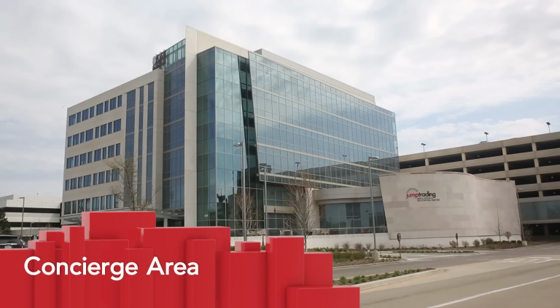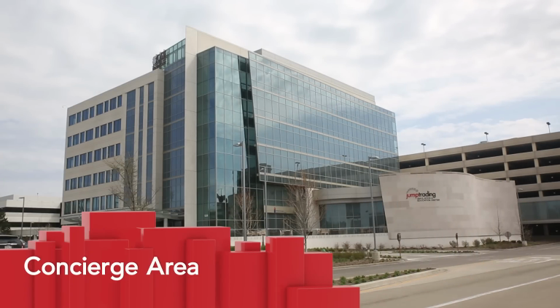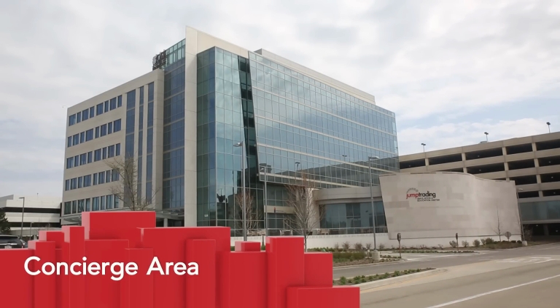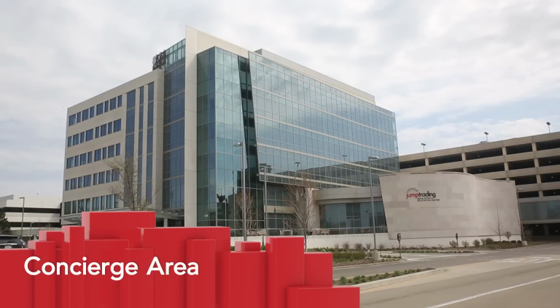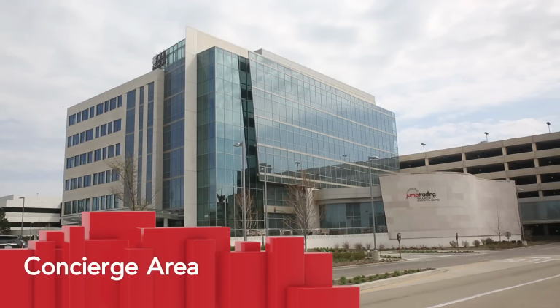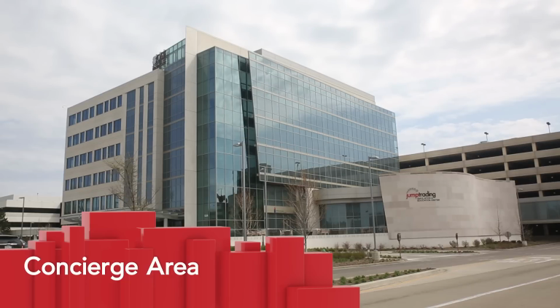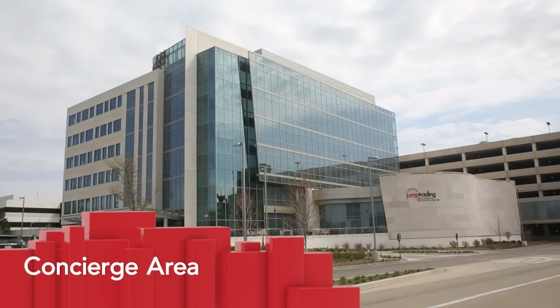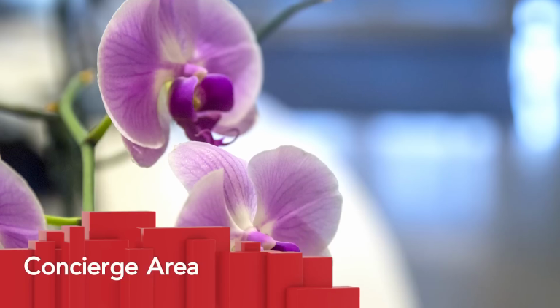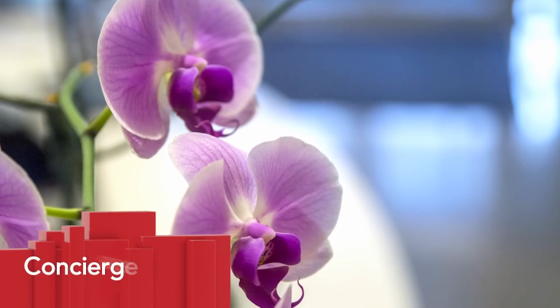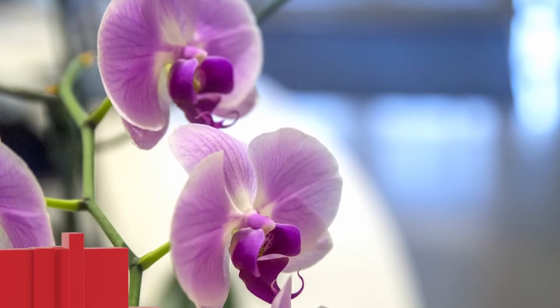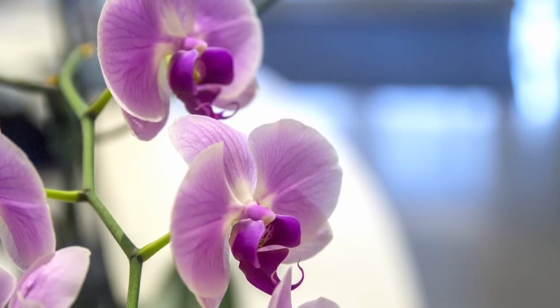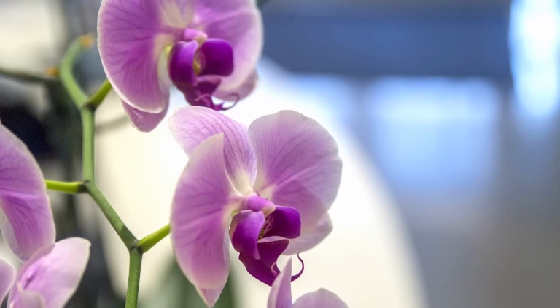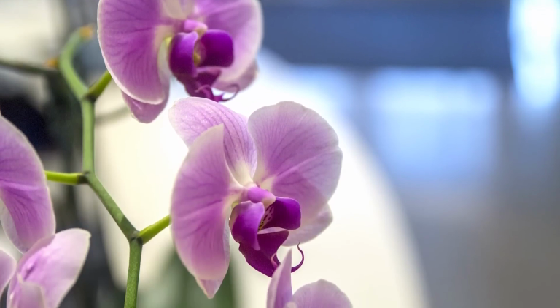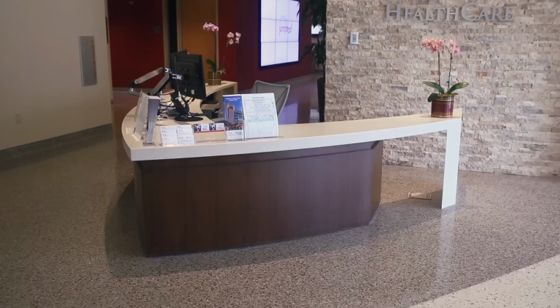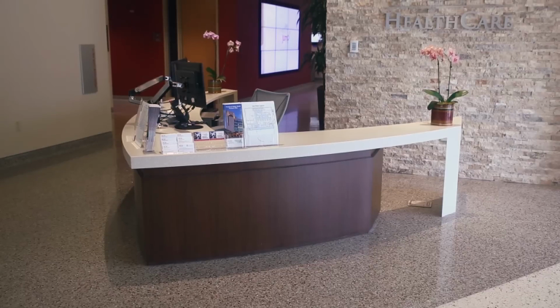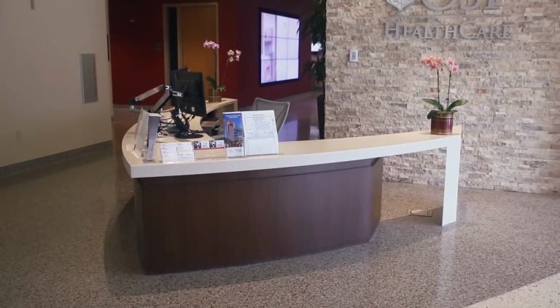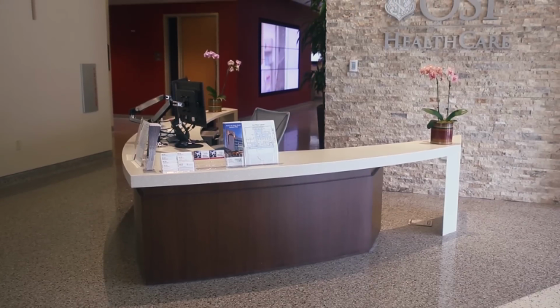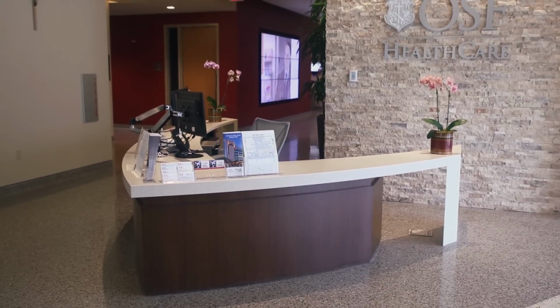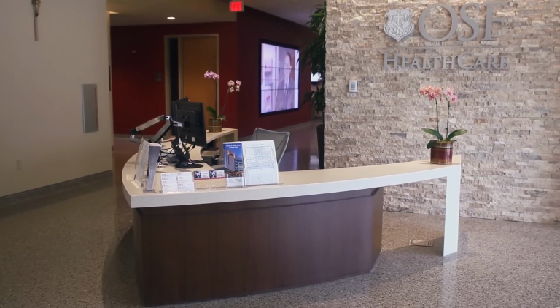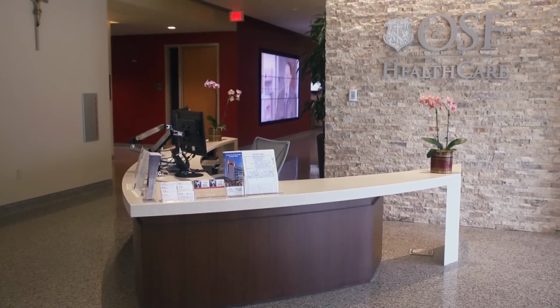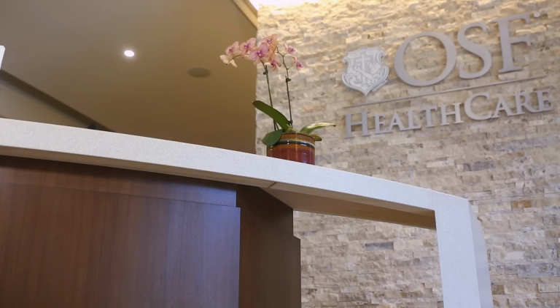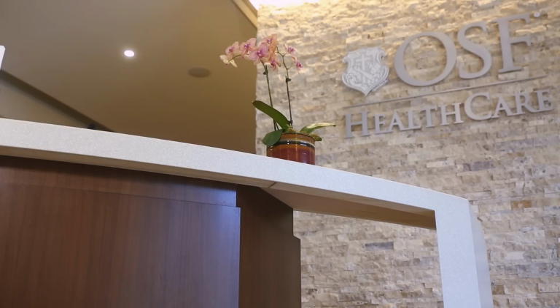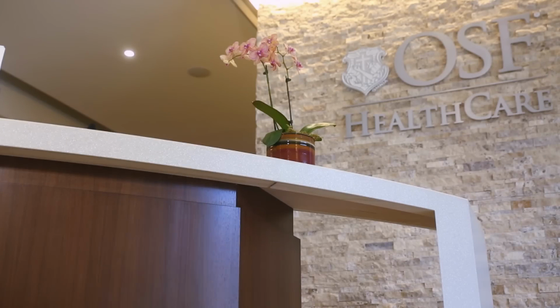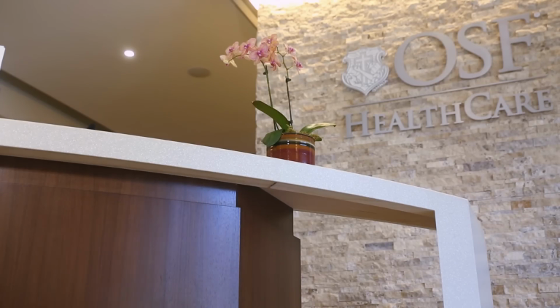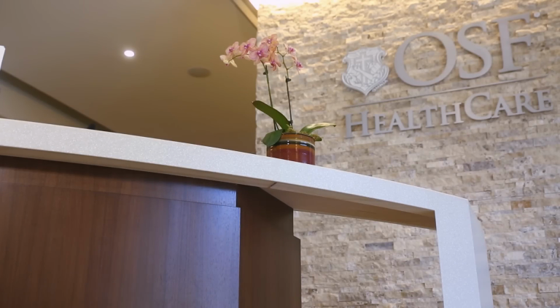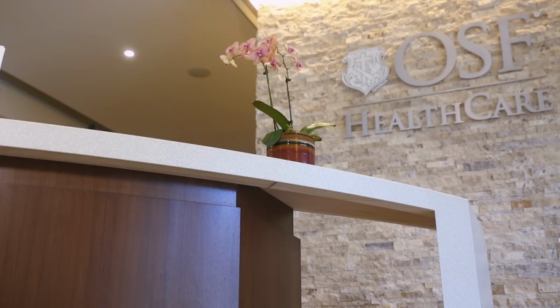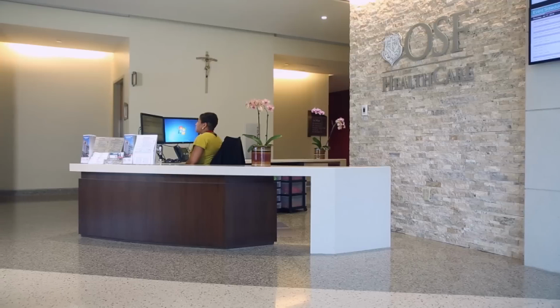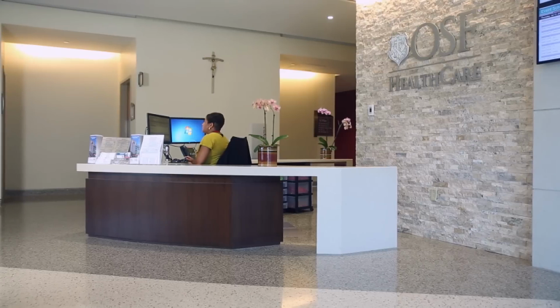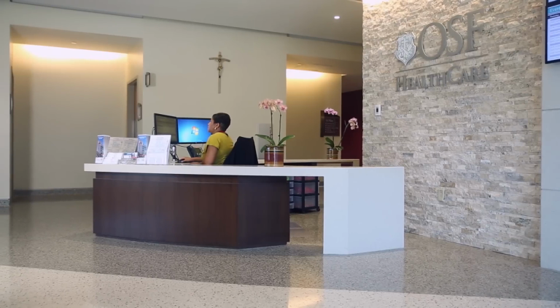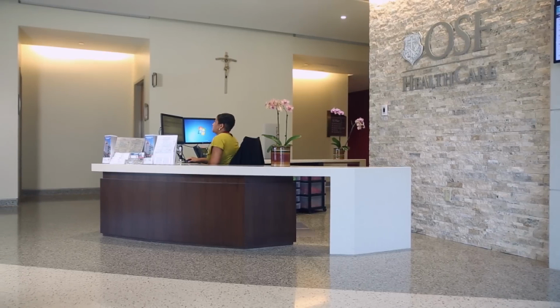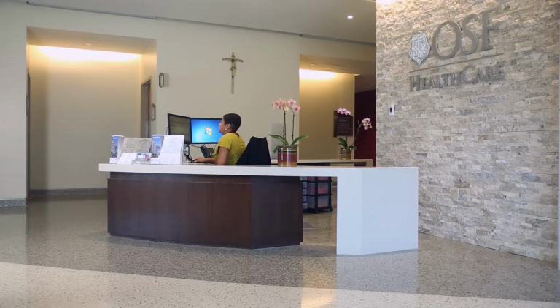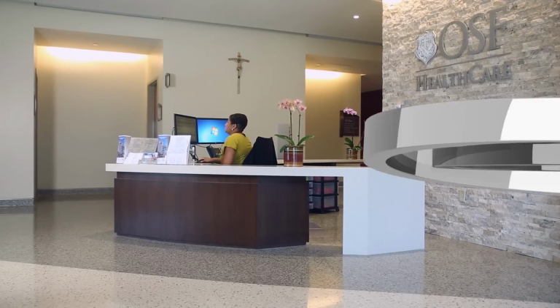For those visiting Jump, our concierge desk is located at the front of the building. During the day, there is a receptionist who is able to answer any questions regarding events and our facility.